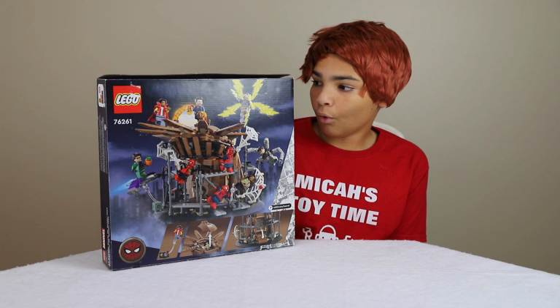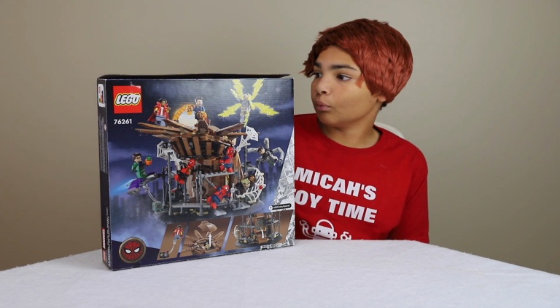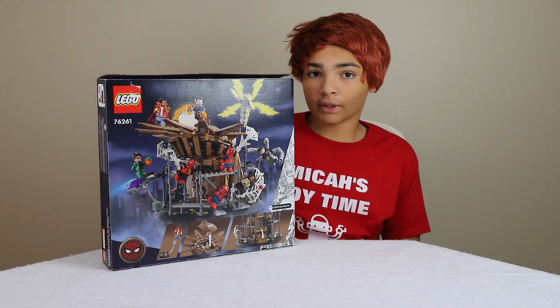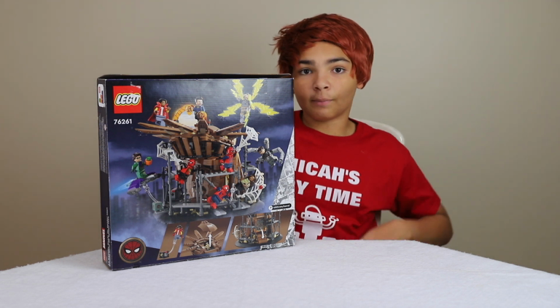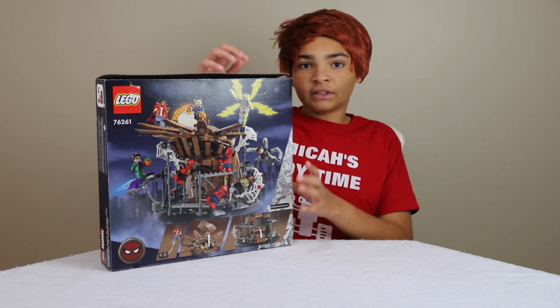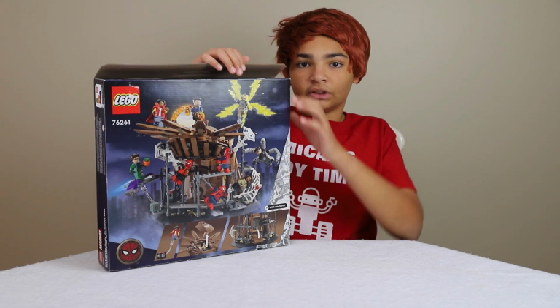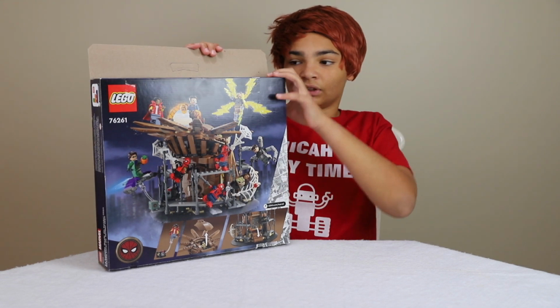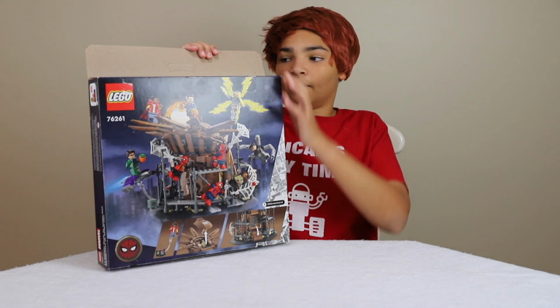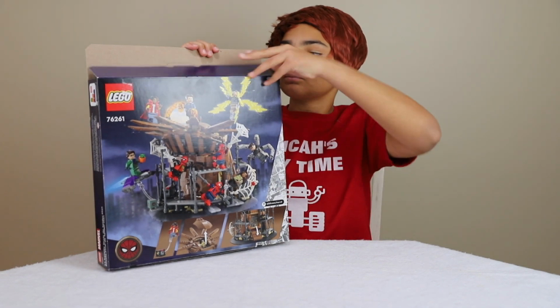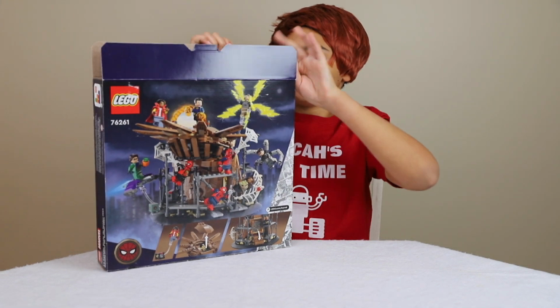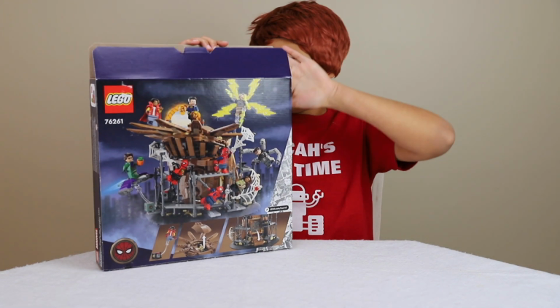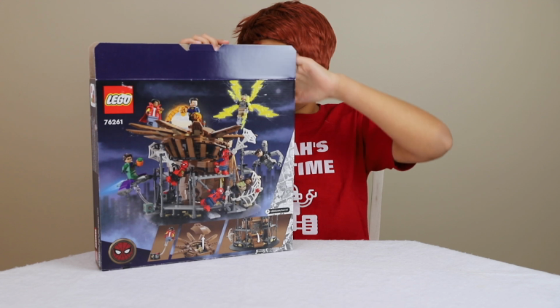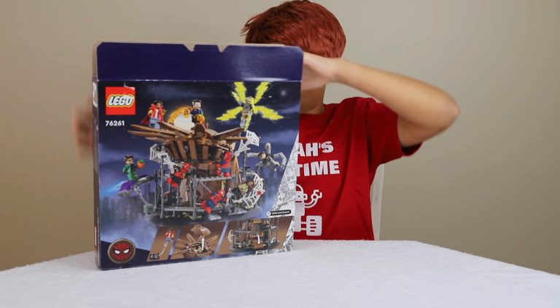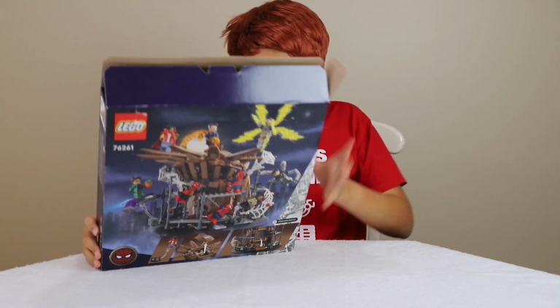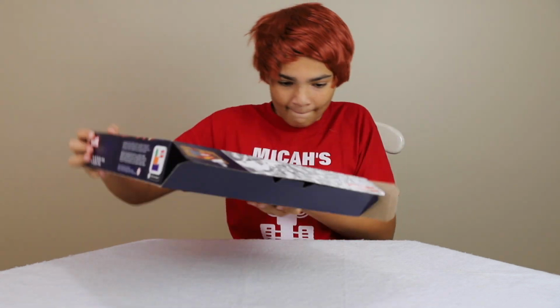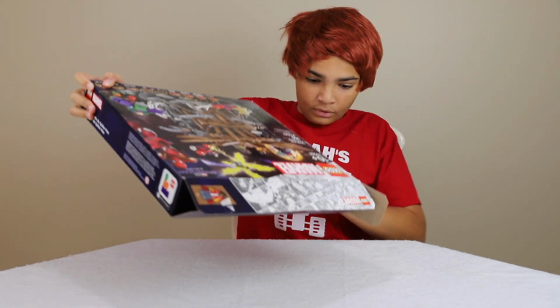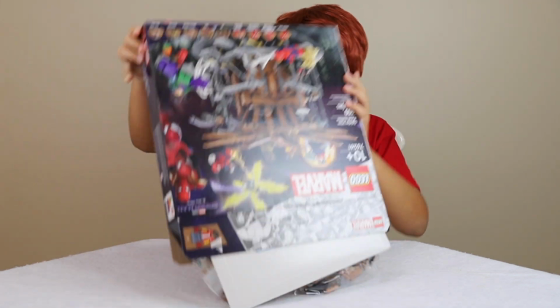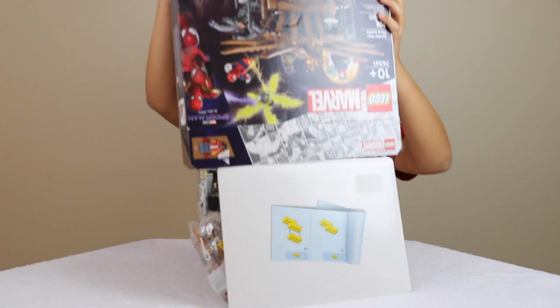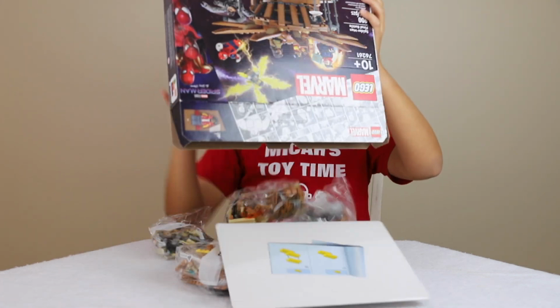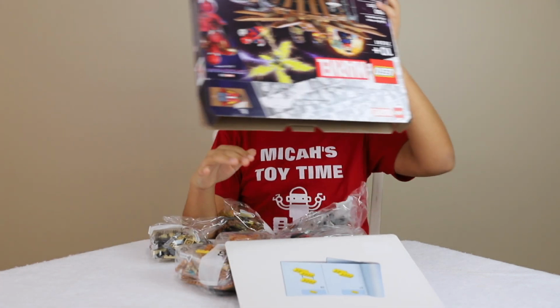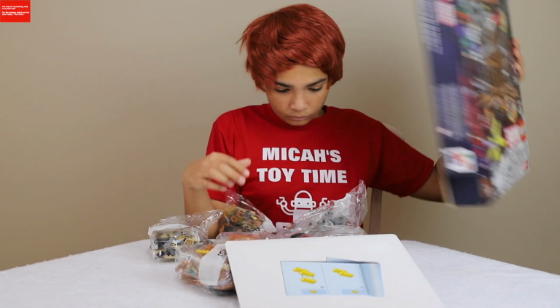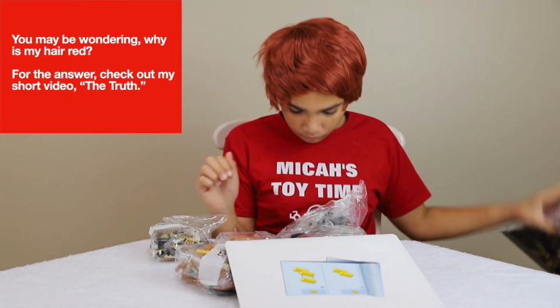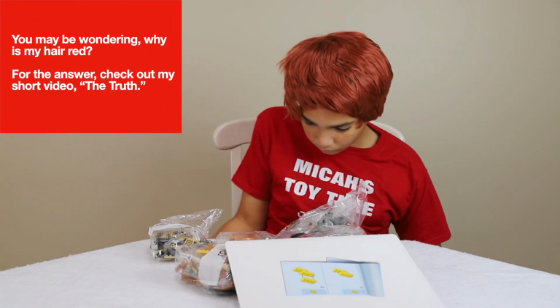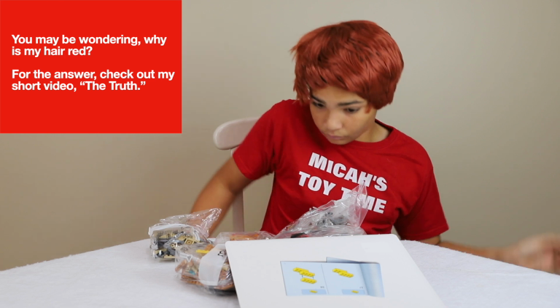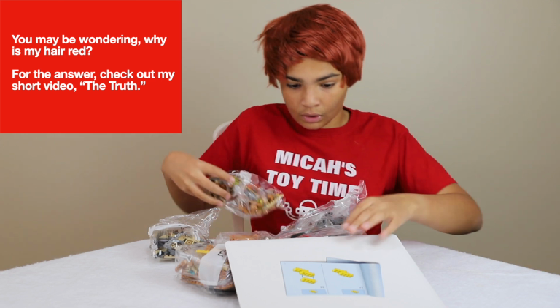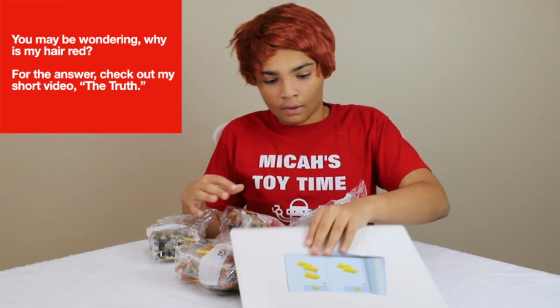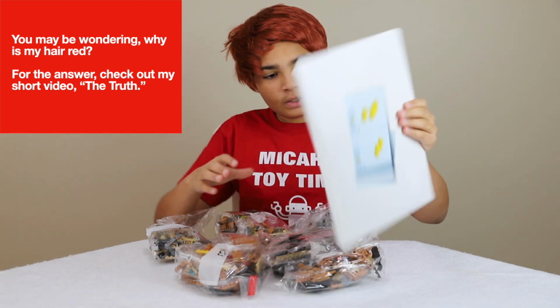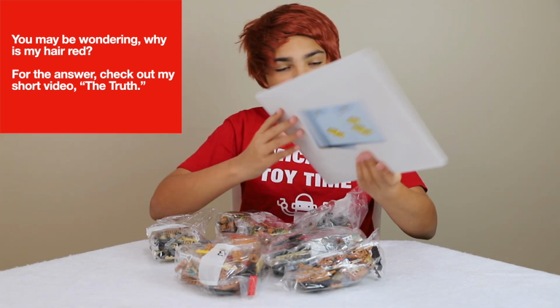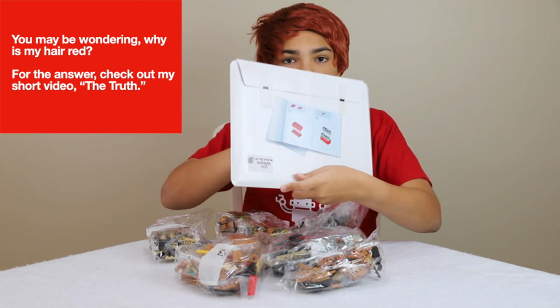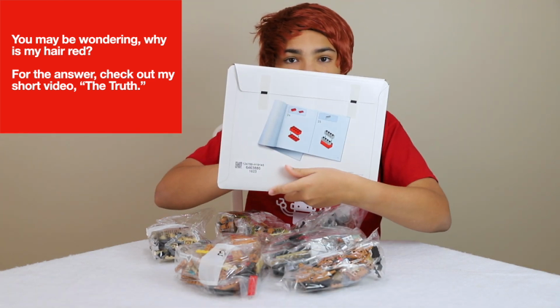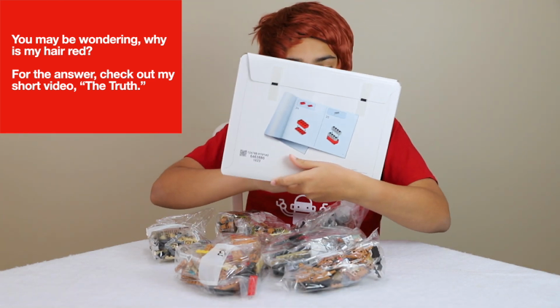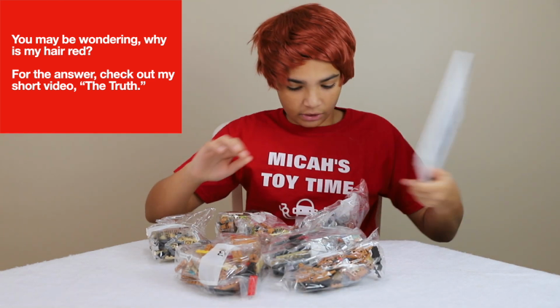So now we're going to open up the box and see what's inside. It comes with the instructions and the stickers.